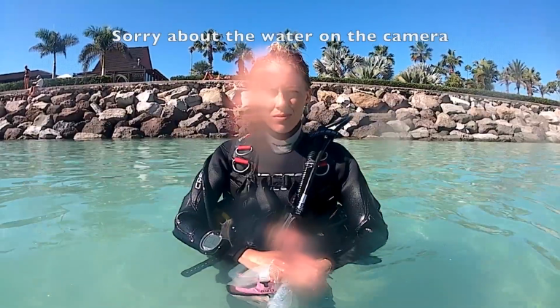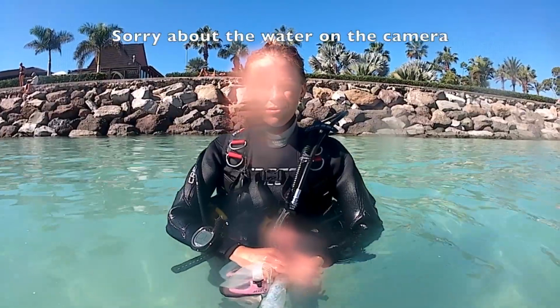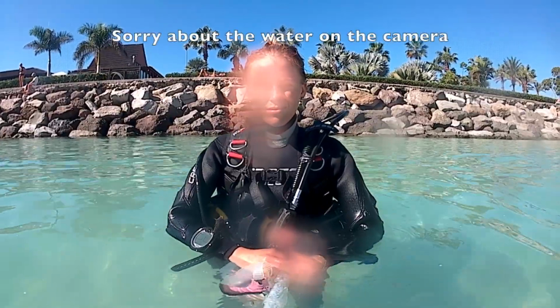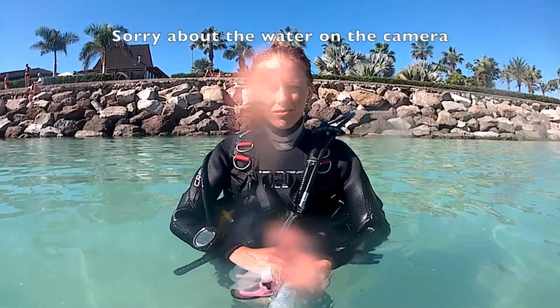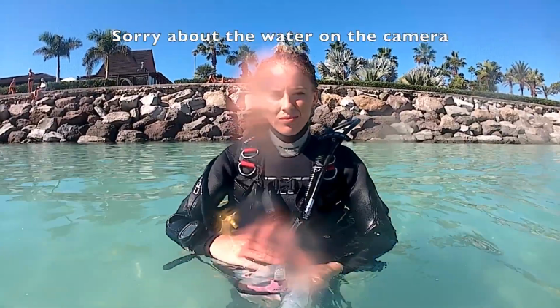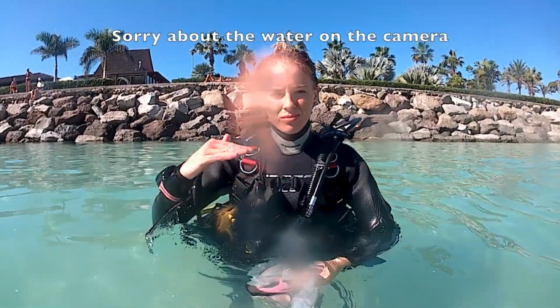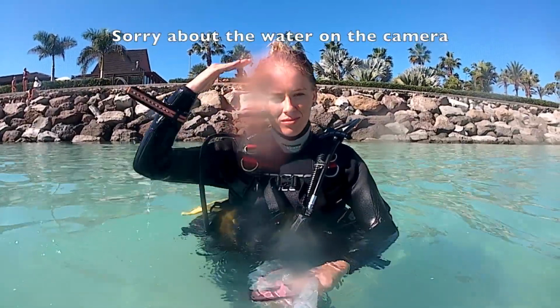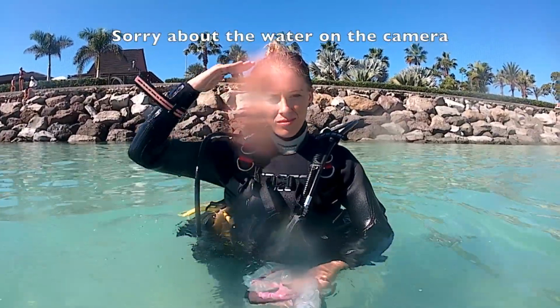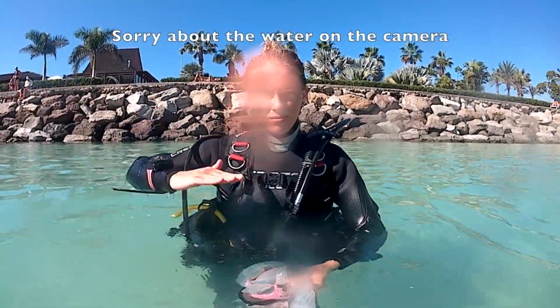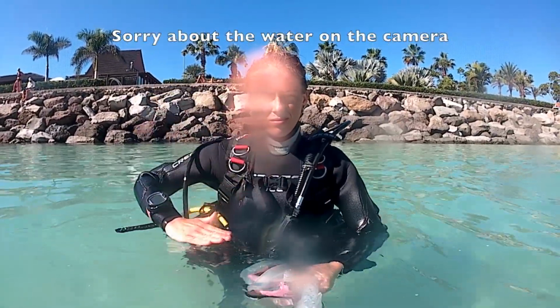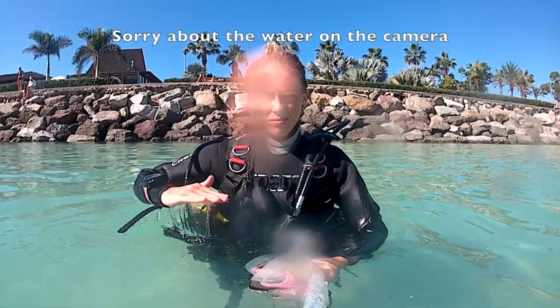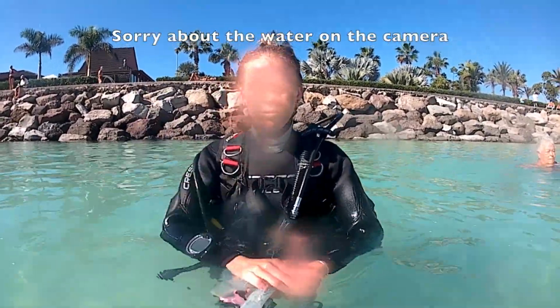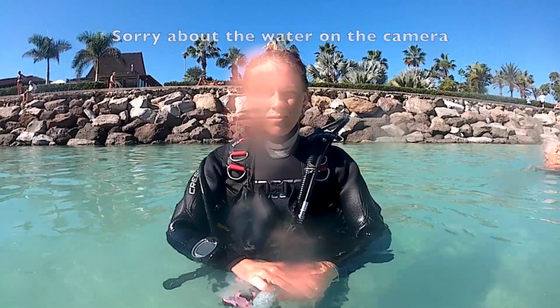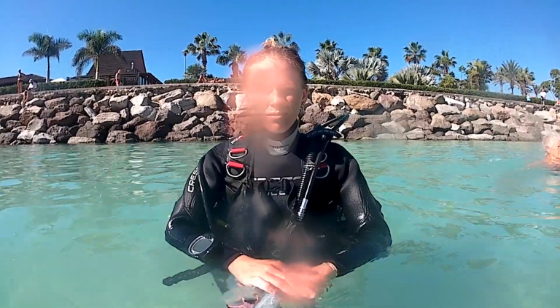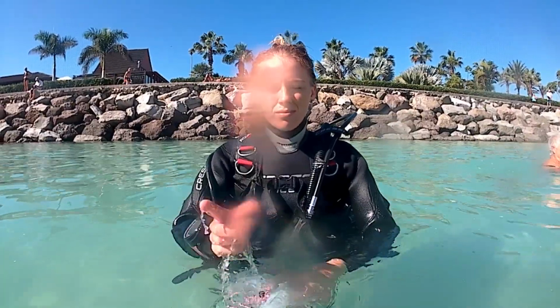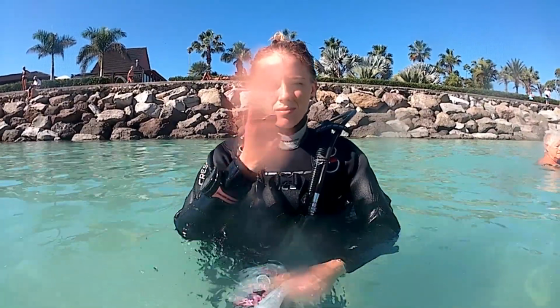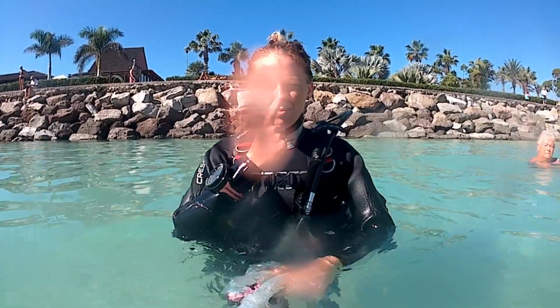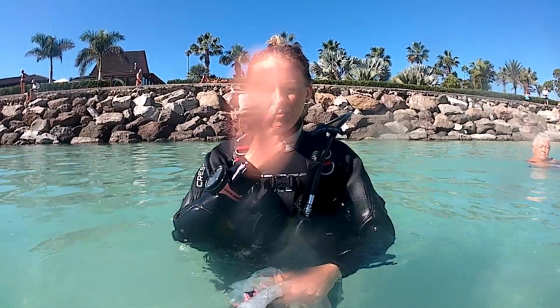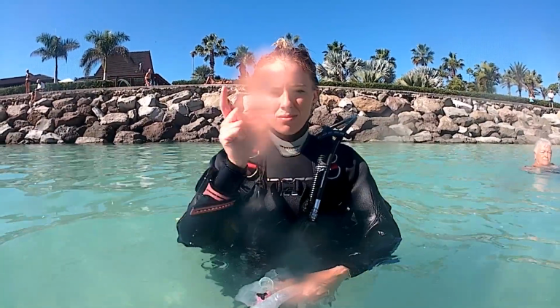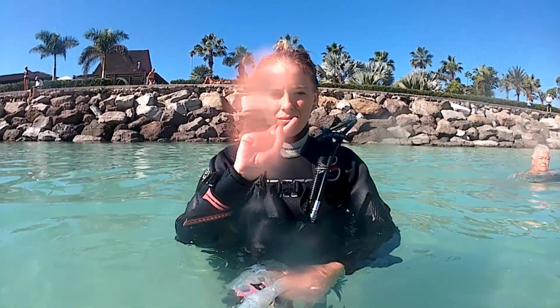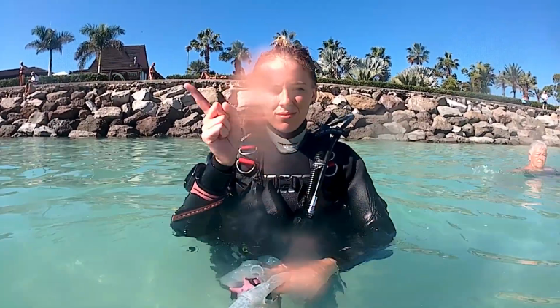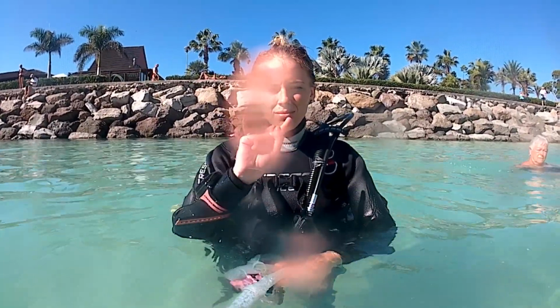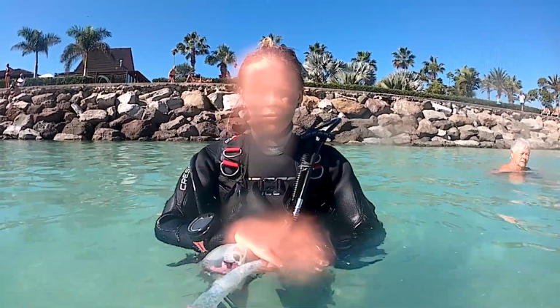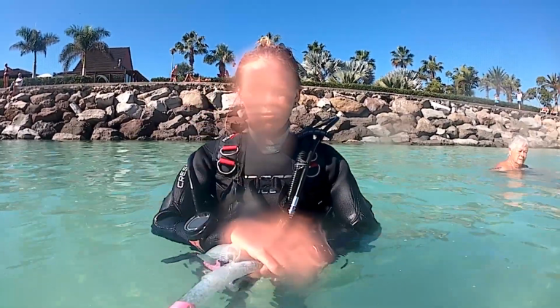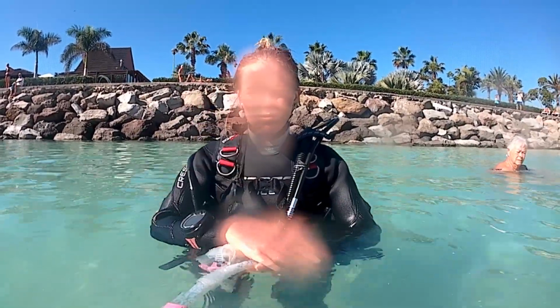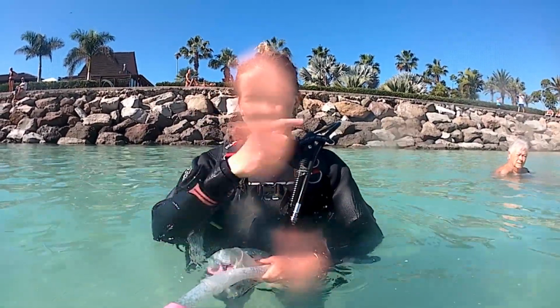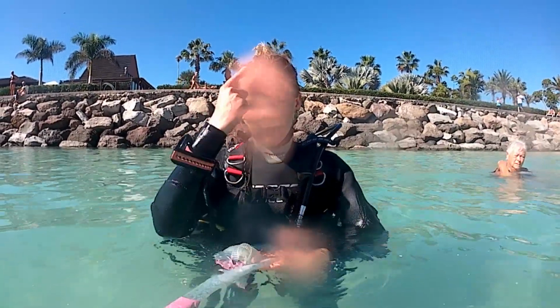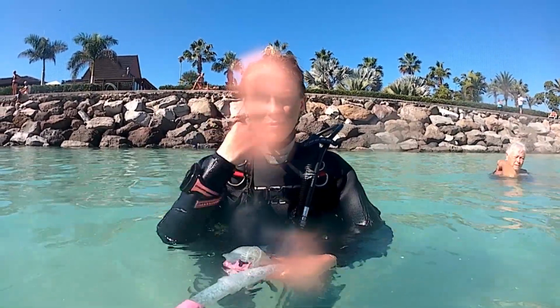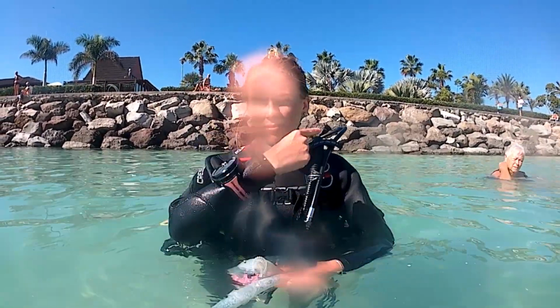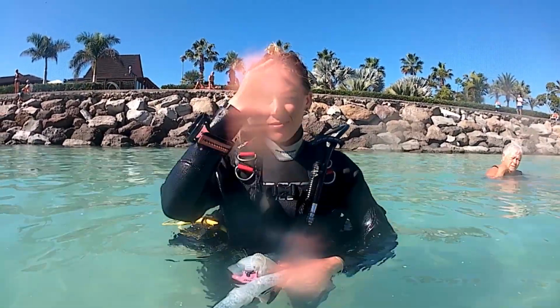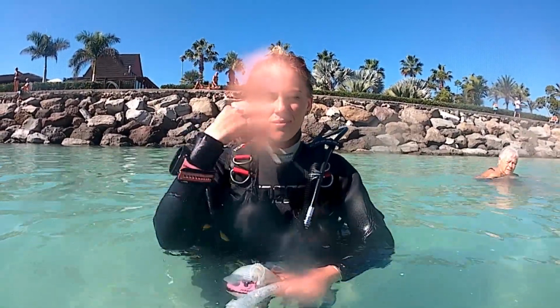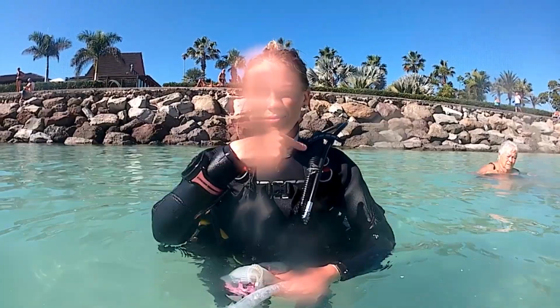Make sure you're in confined water where you can stand up. The main problem with this skill is people can't stop breathing in through their nose and they don't like the feeling of water on their face.